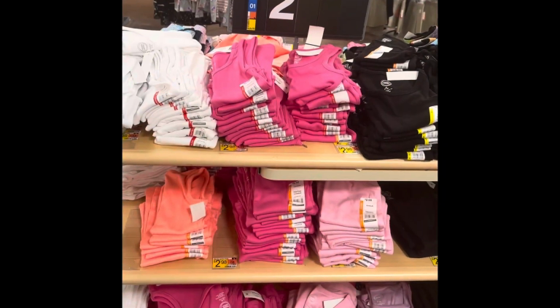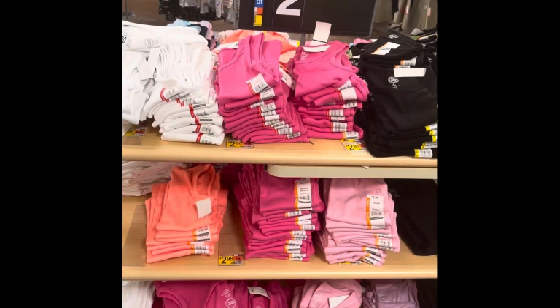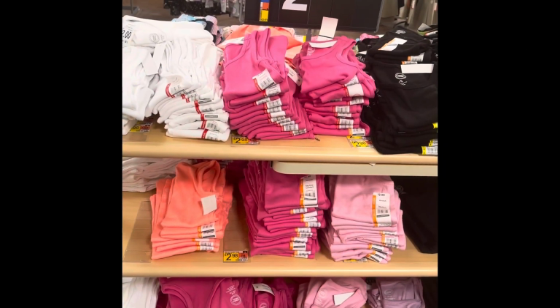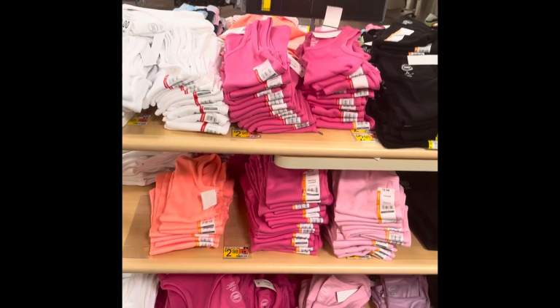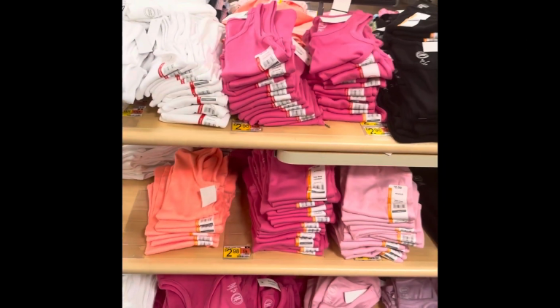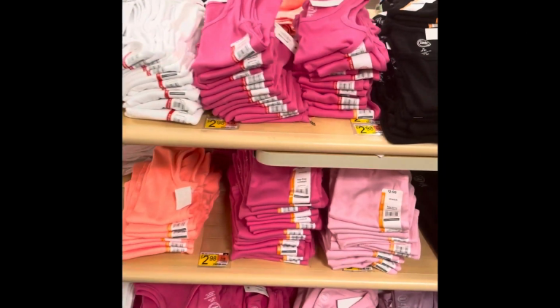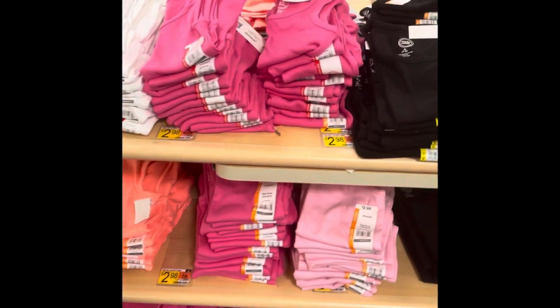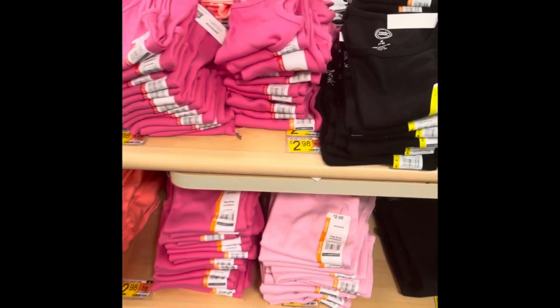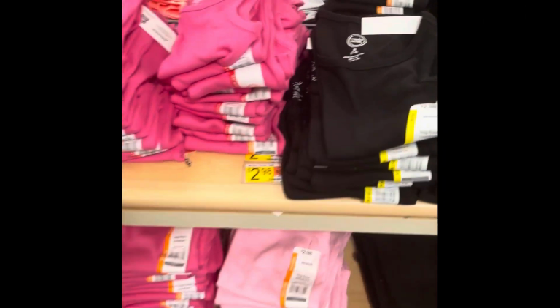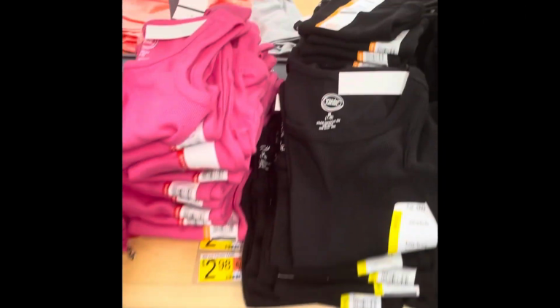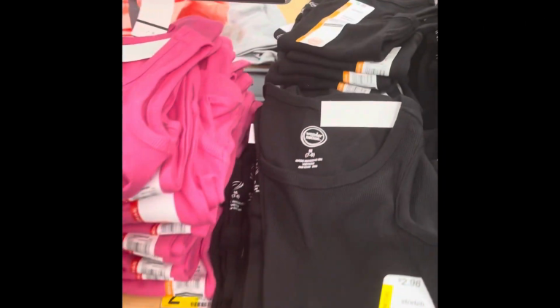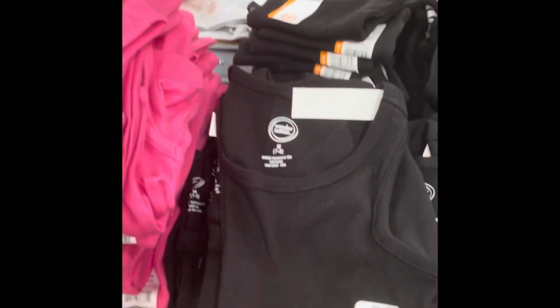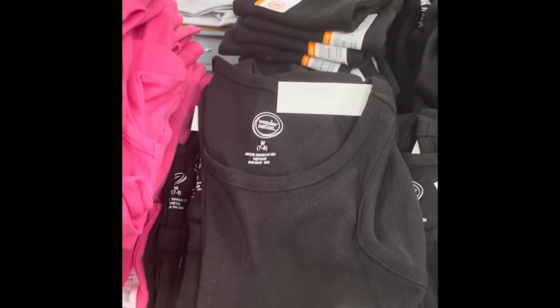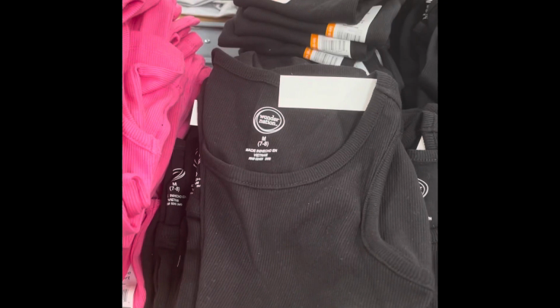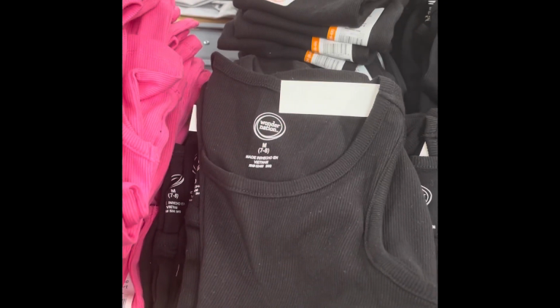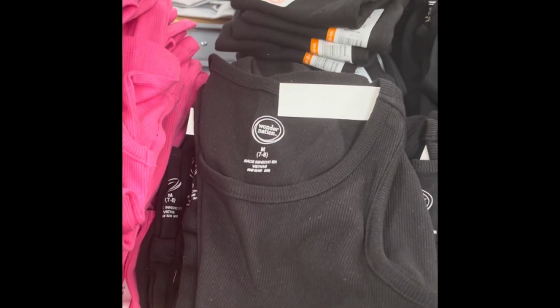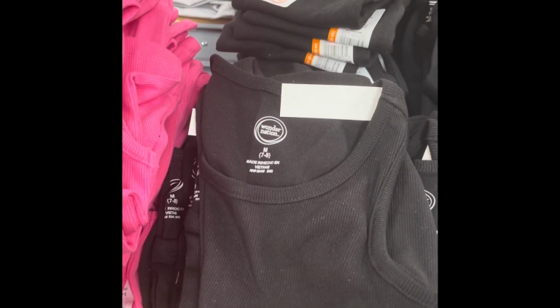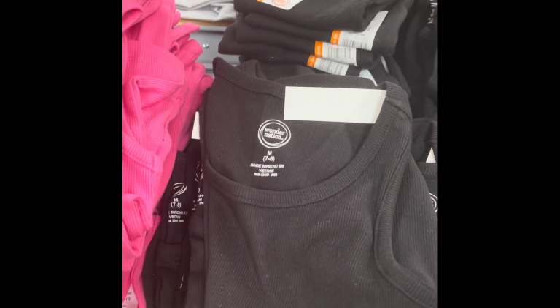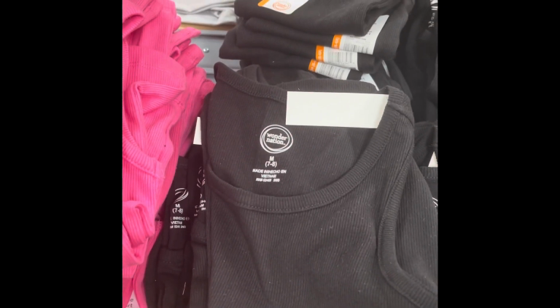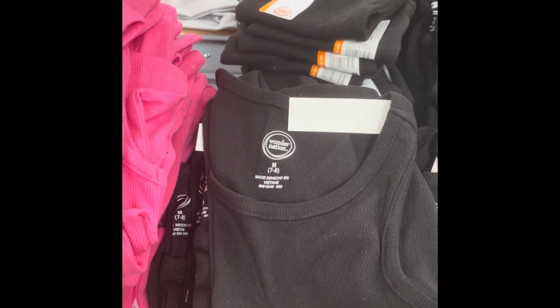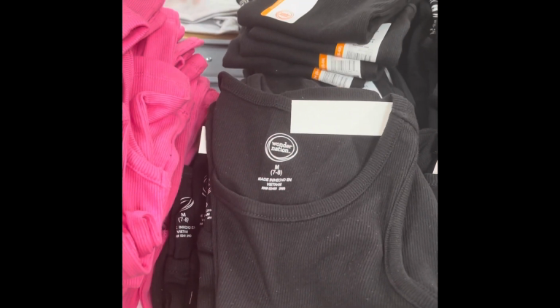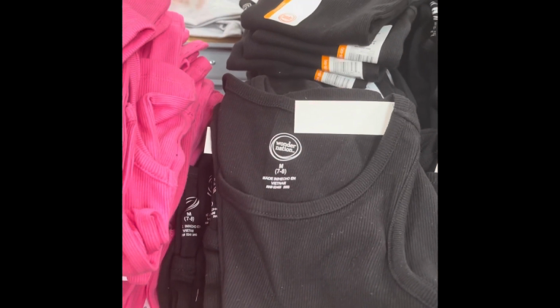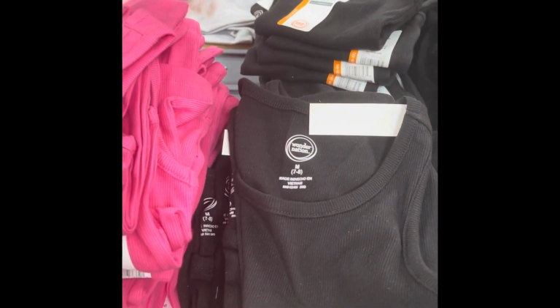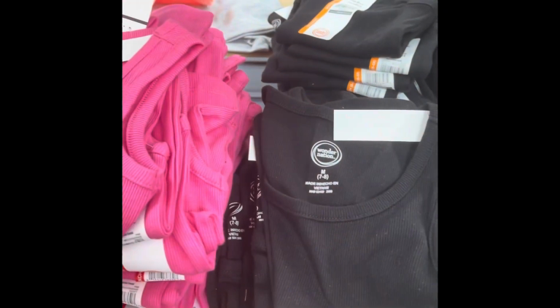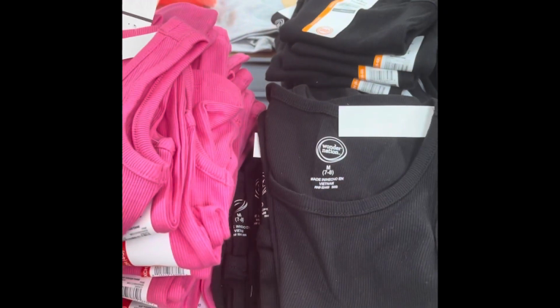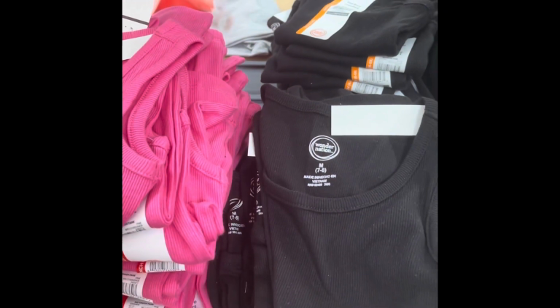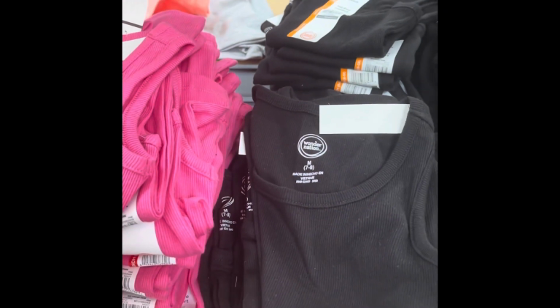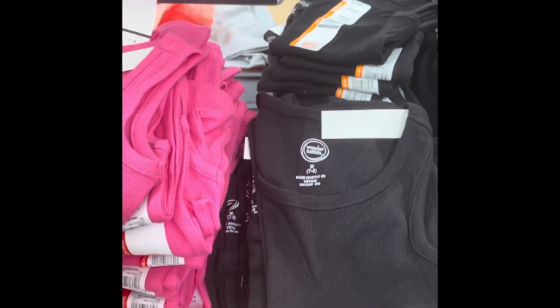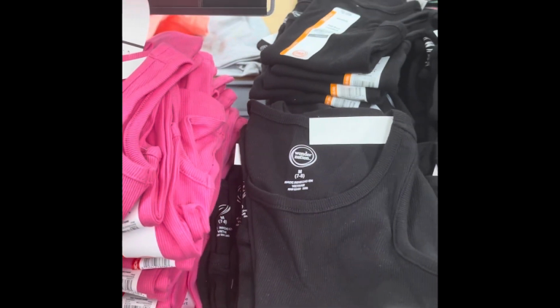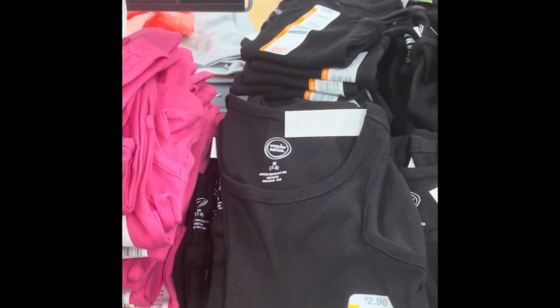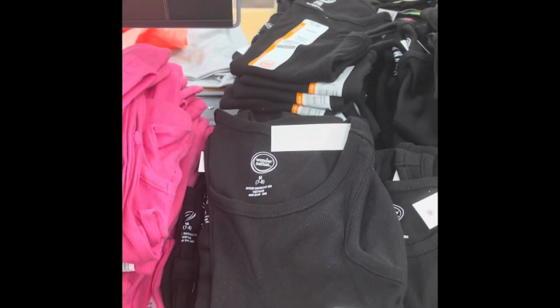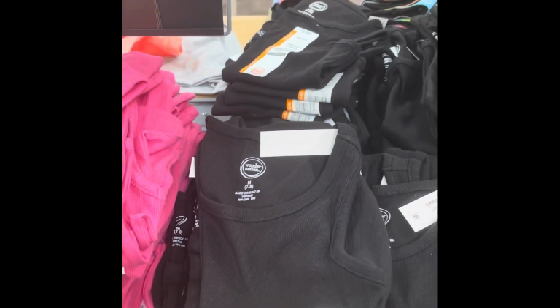These are the little blue shorts in the world, brand Wonder Nation. Right now they're only $2 instead of $2.98.